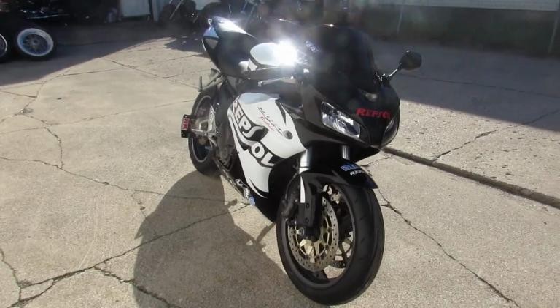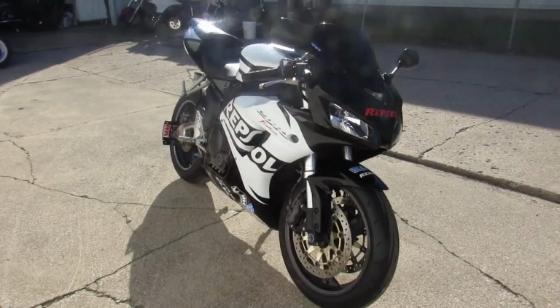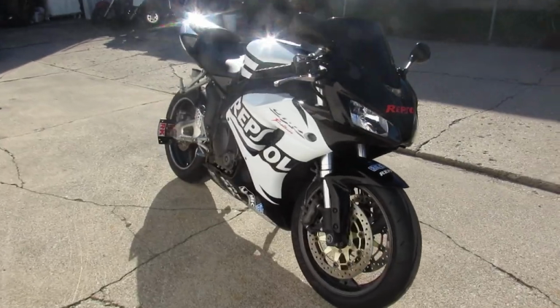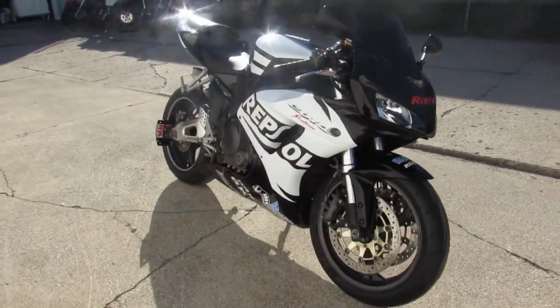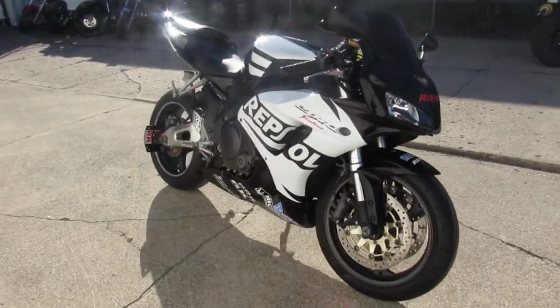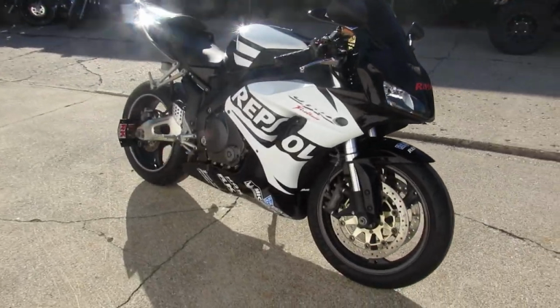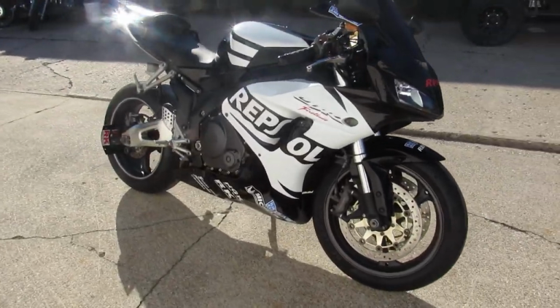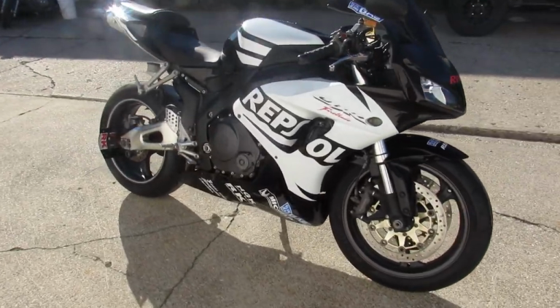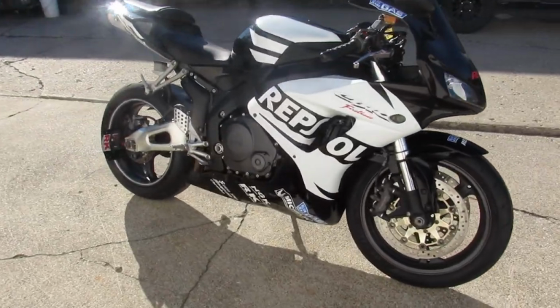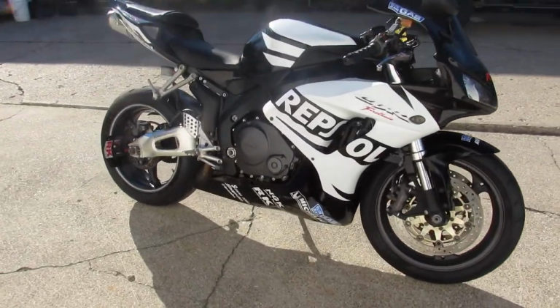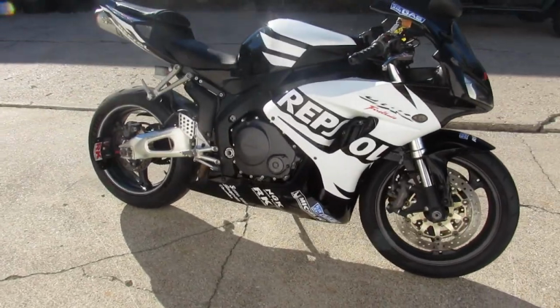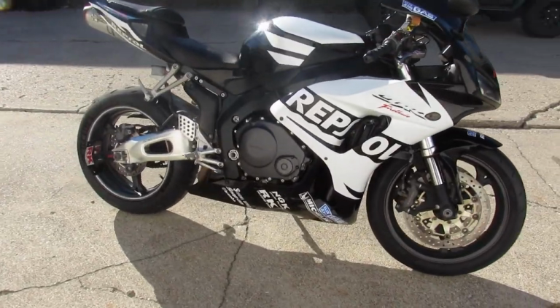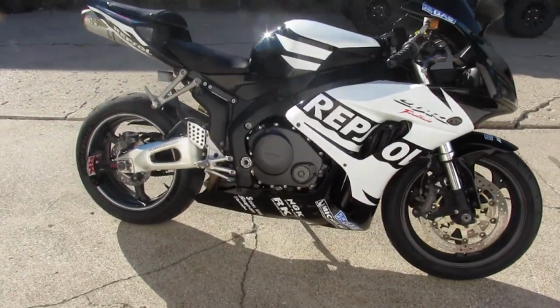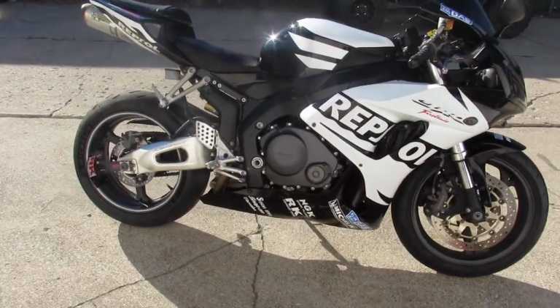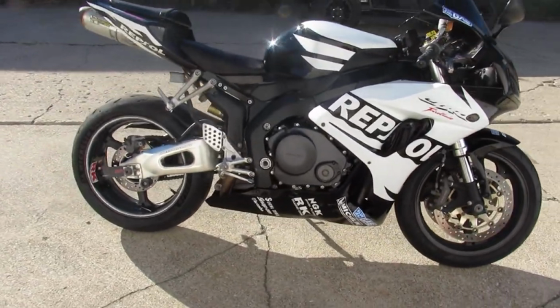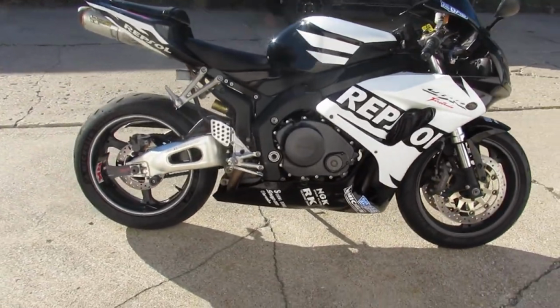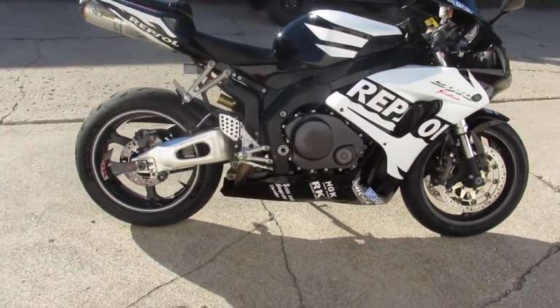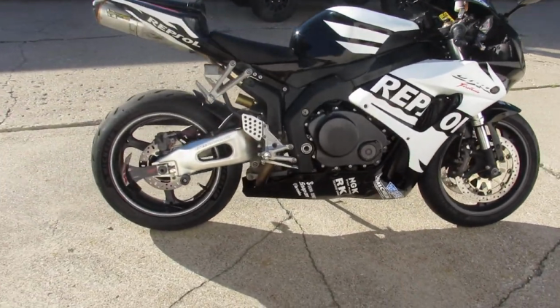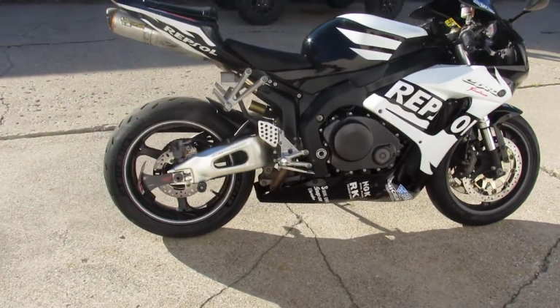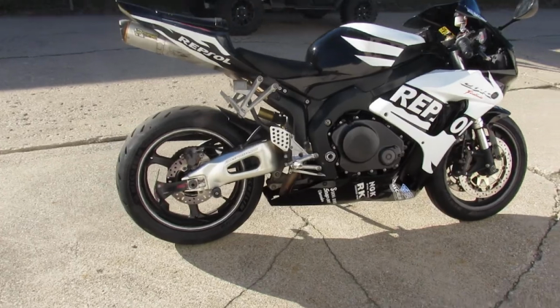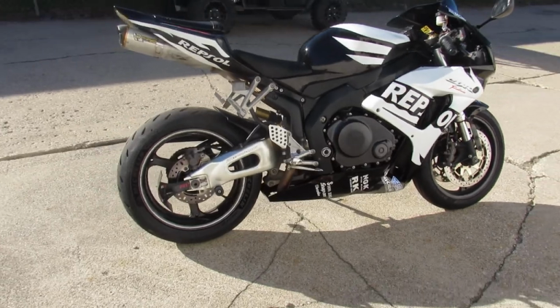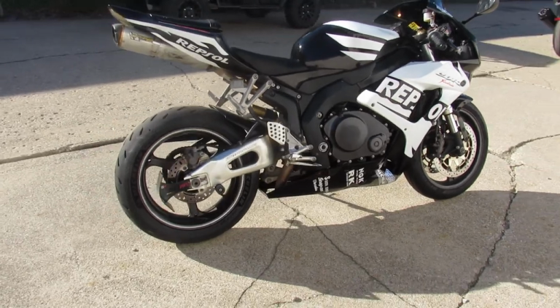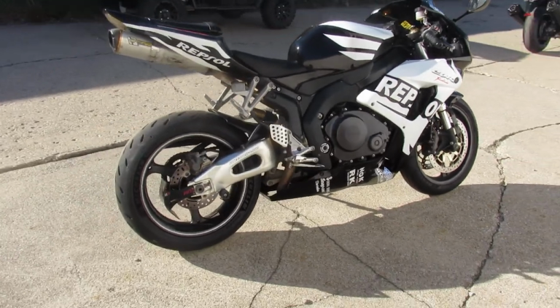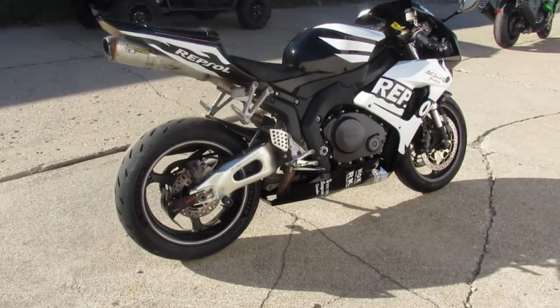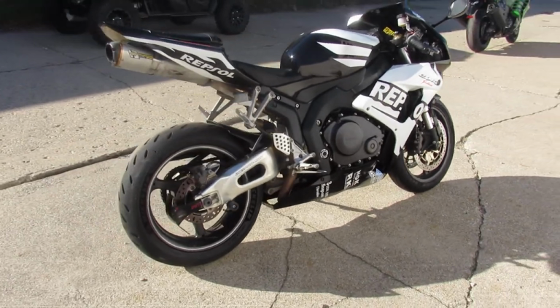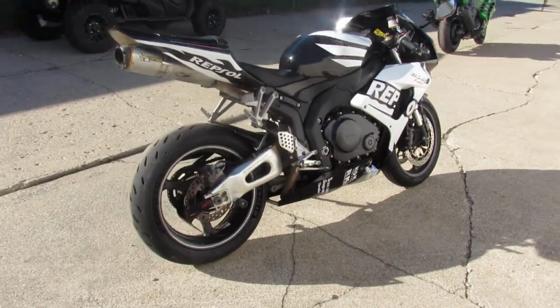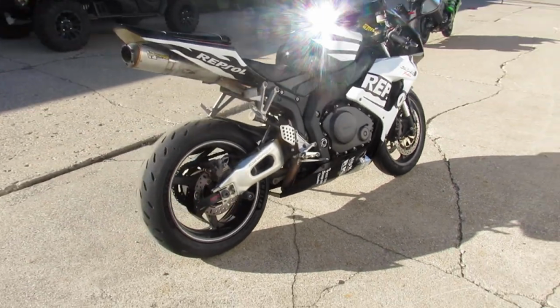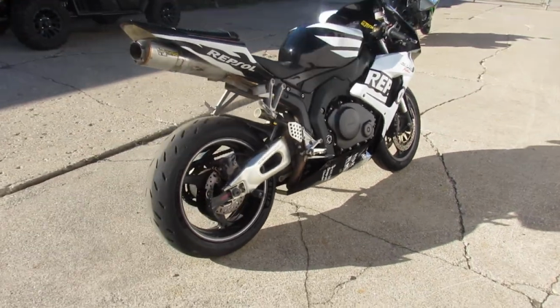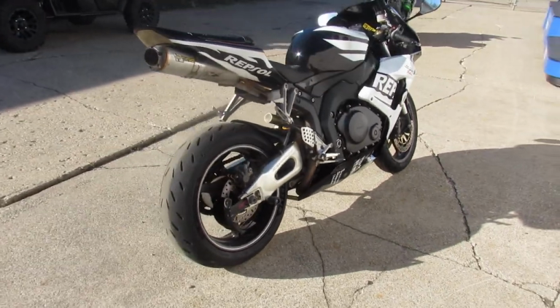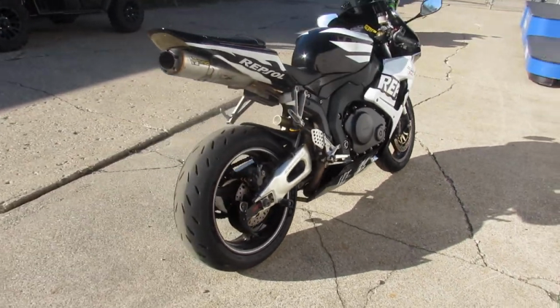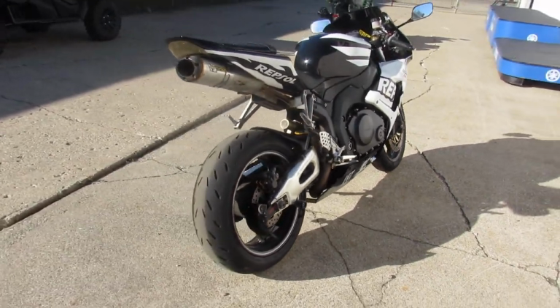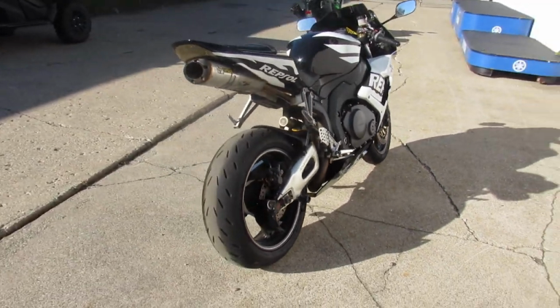Fender Eliminator Kit, integrated LED turn signals, flush mount front turn signals, Two Brothers exhaust. Super cool bike here — 1000RR Repsol.